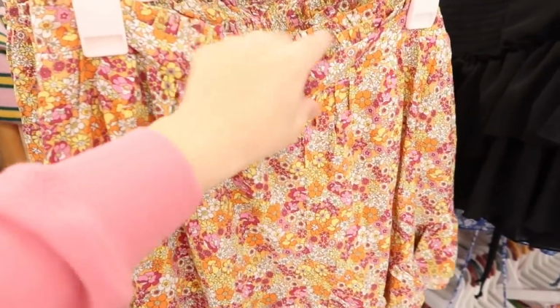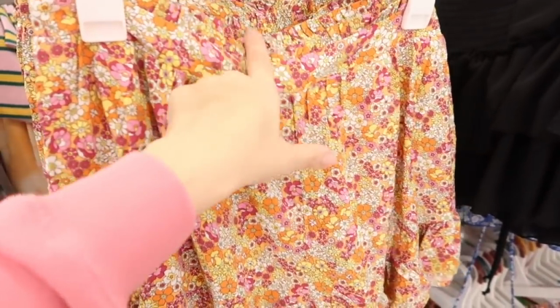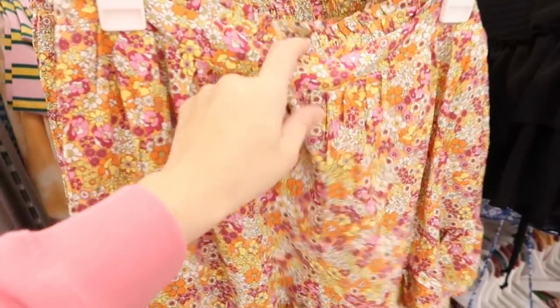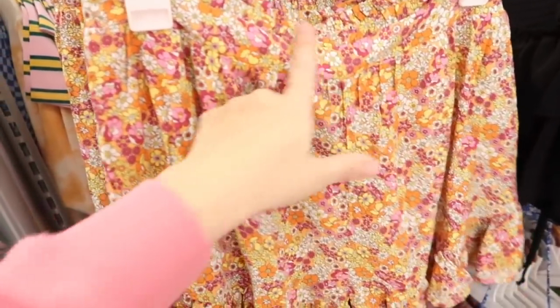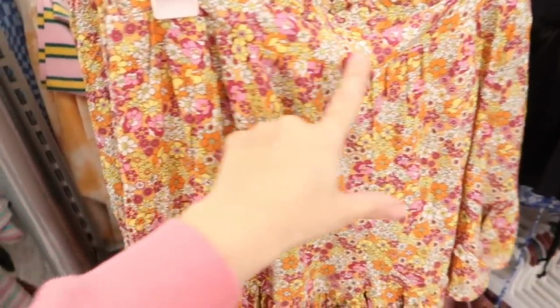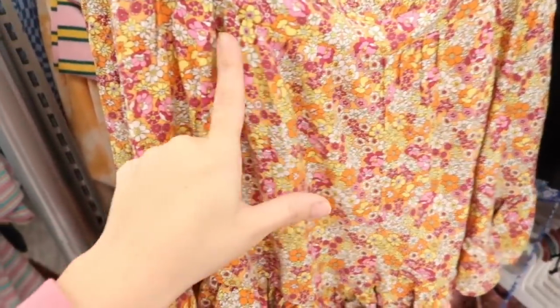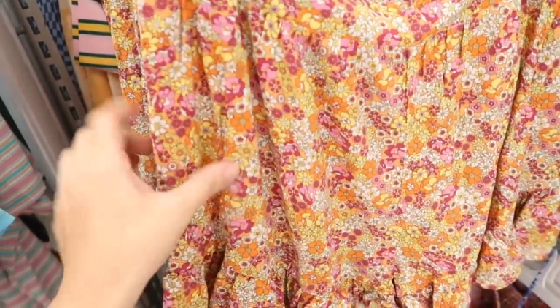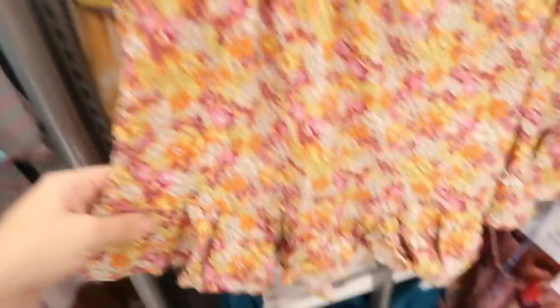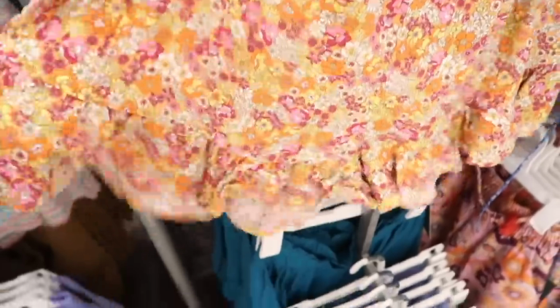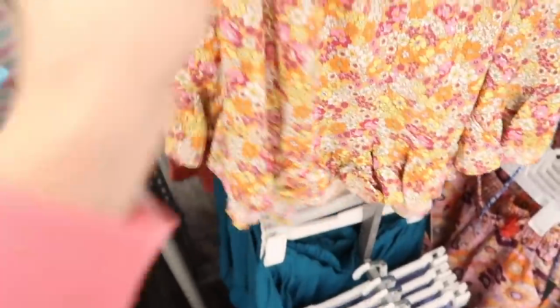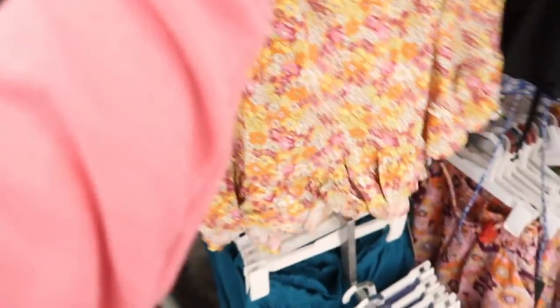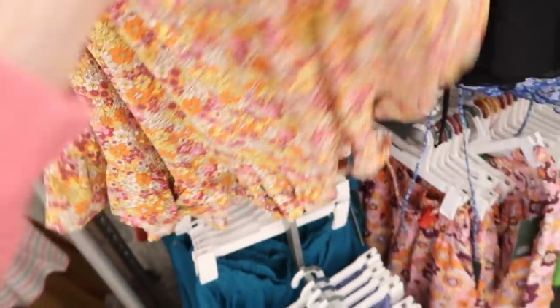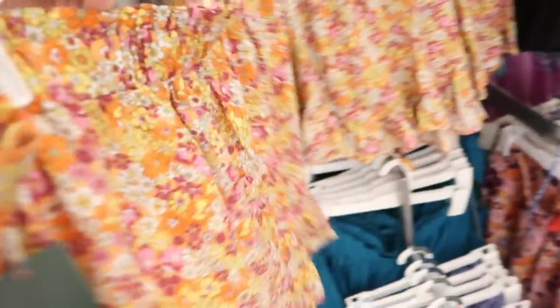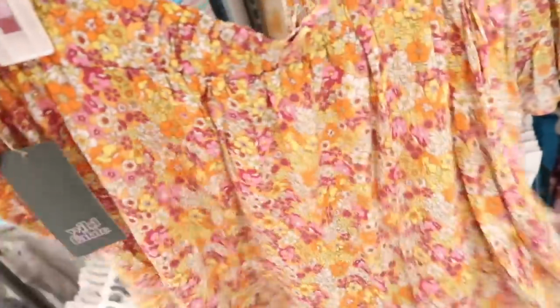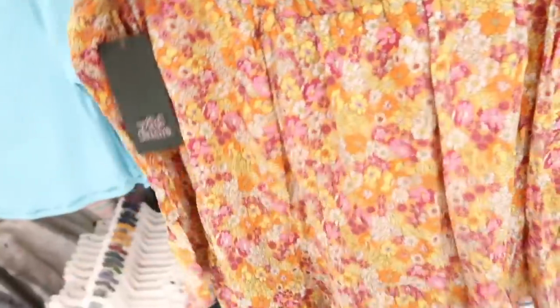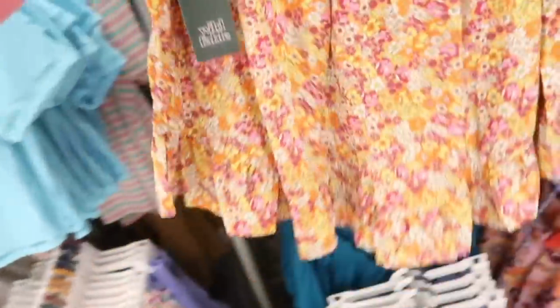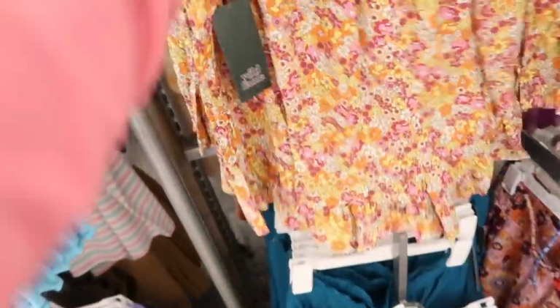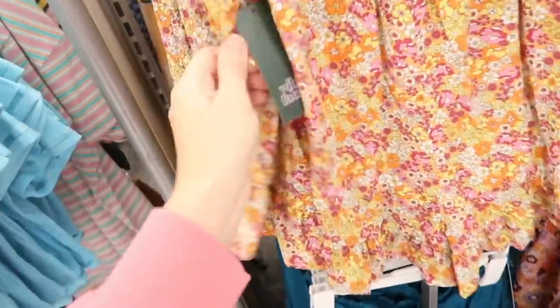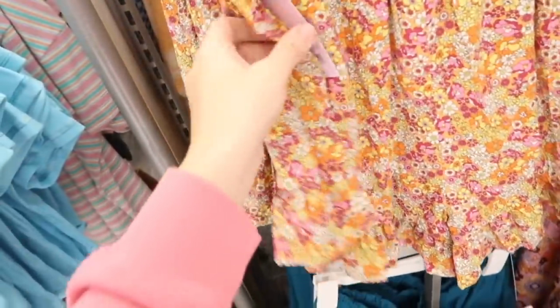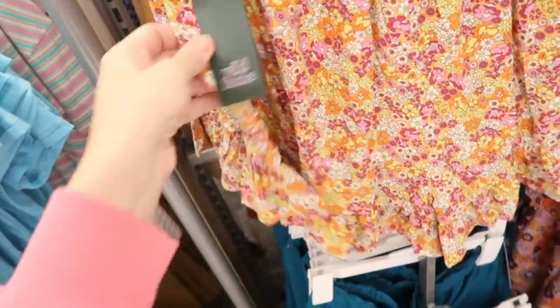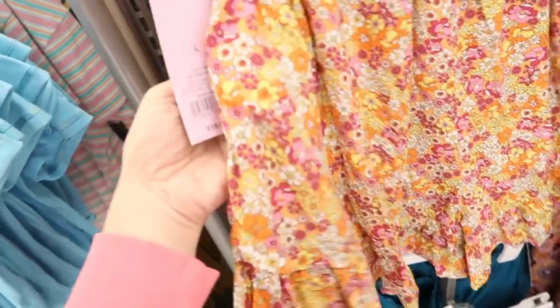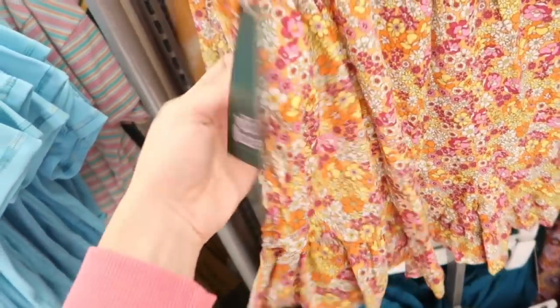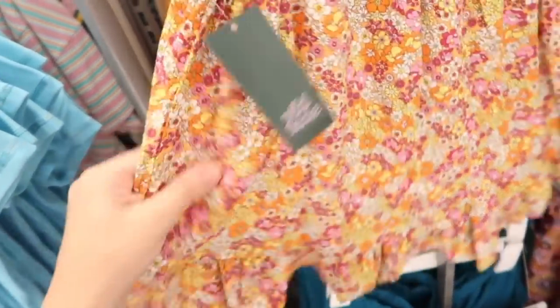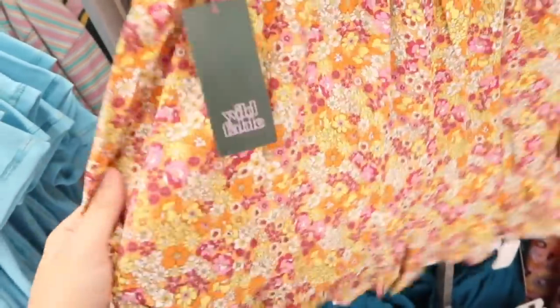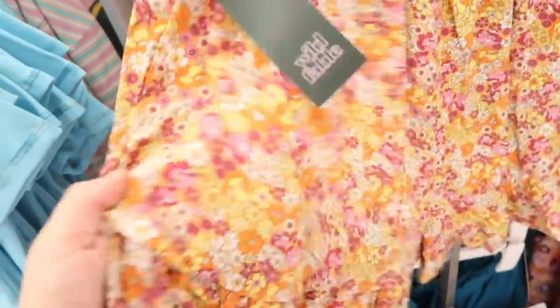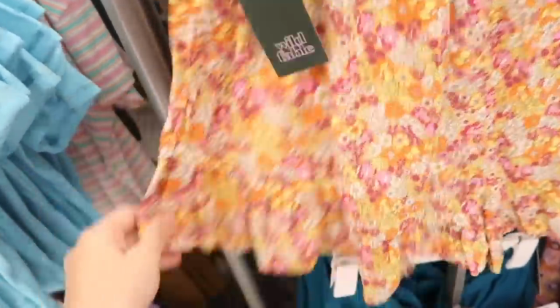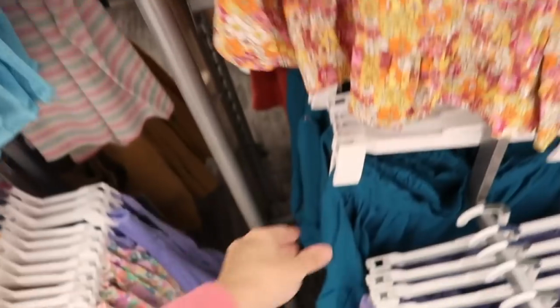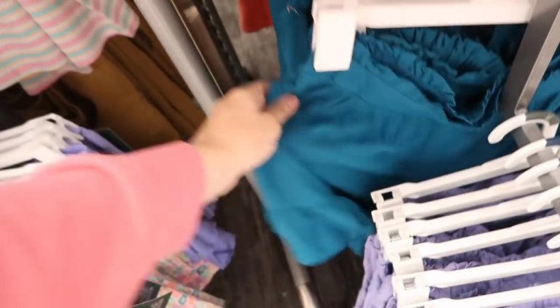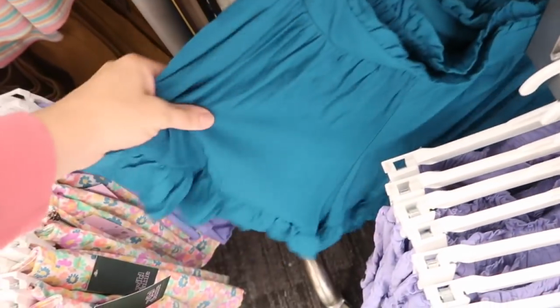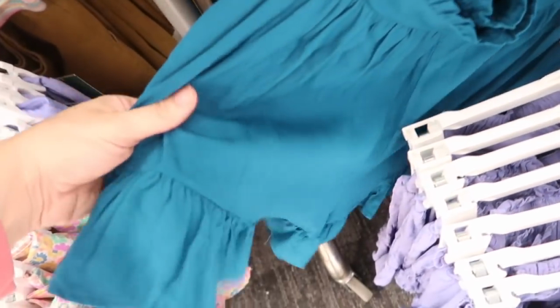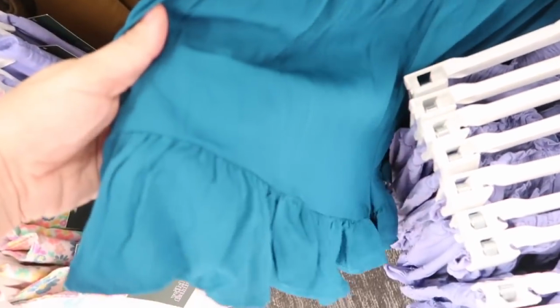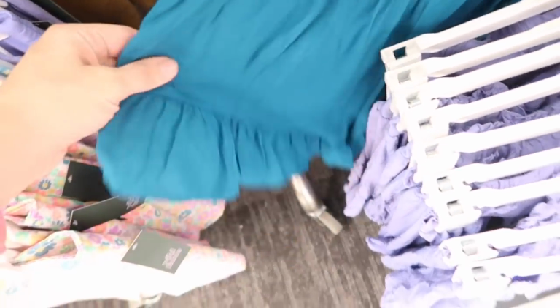New little pull-on rayon short from Wild Fable. These have the elastic waistband with that little seam detailing, tier at the bottom, just a nice flowy kind of fit. These are $18. Comes in this floral and also in the teal.